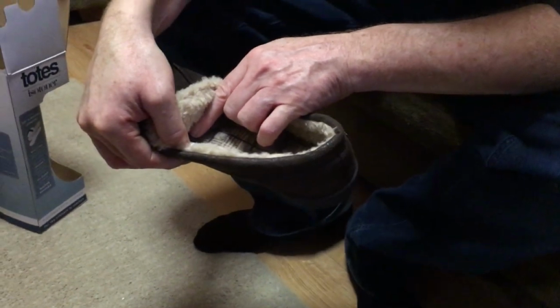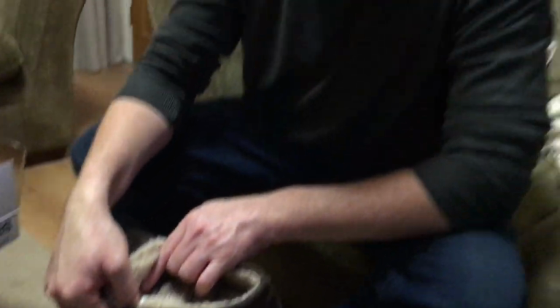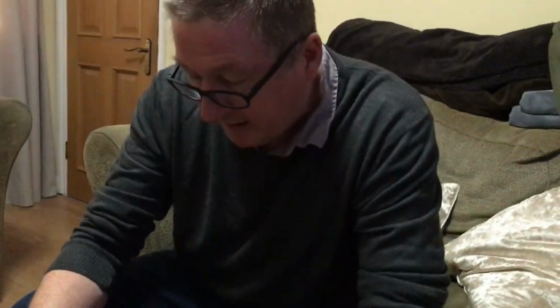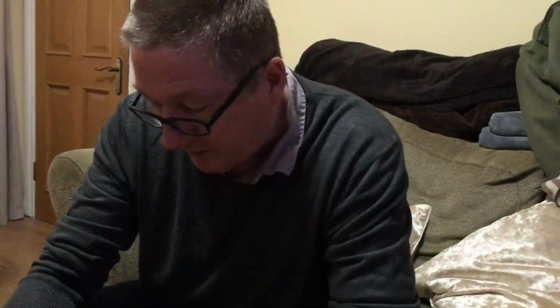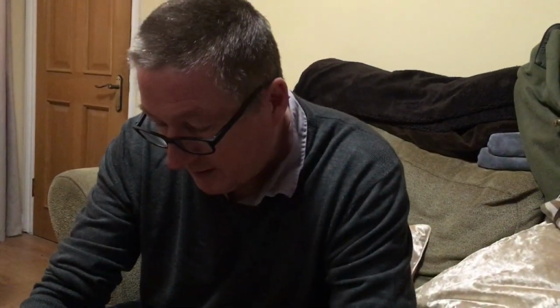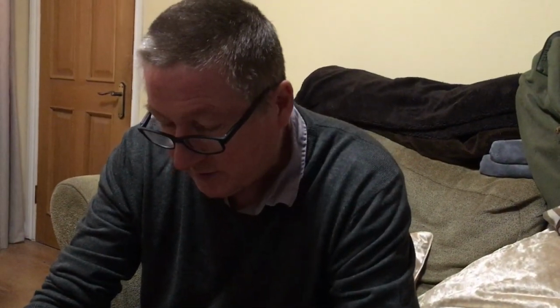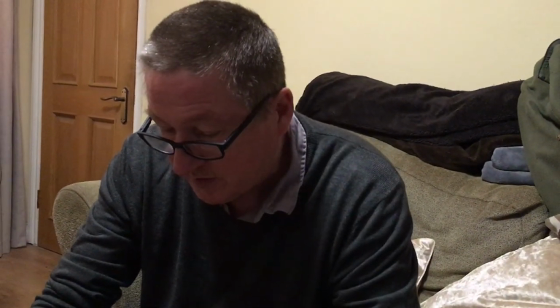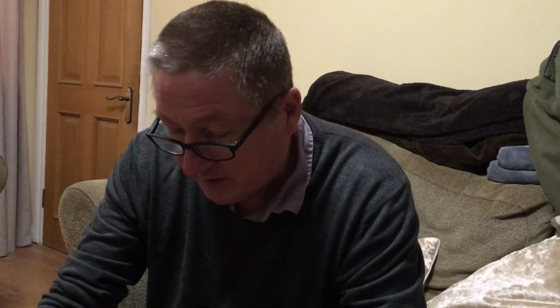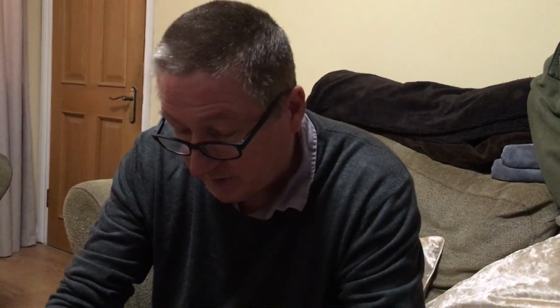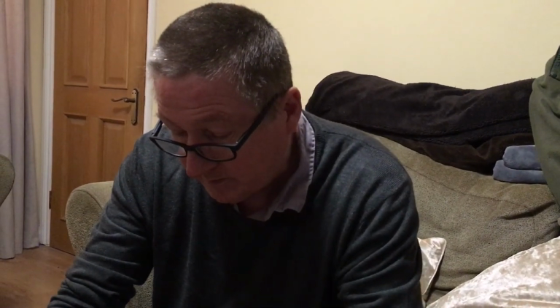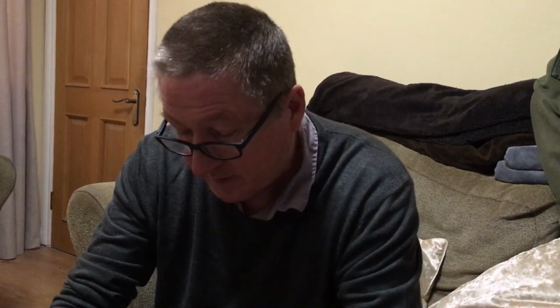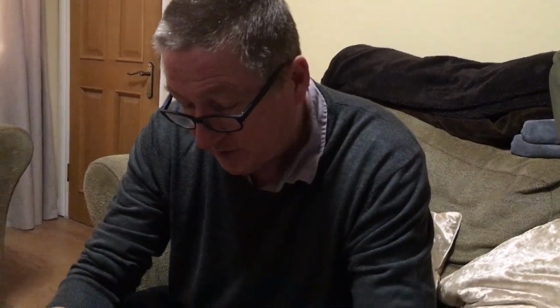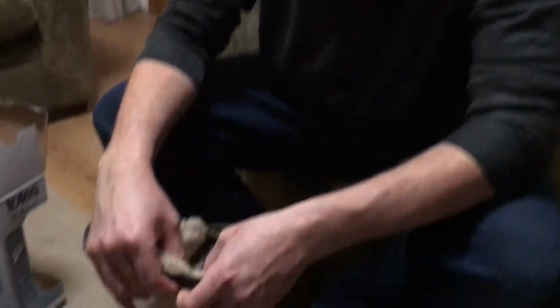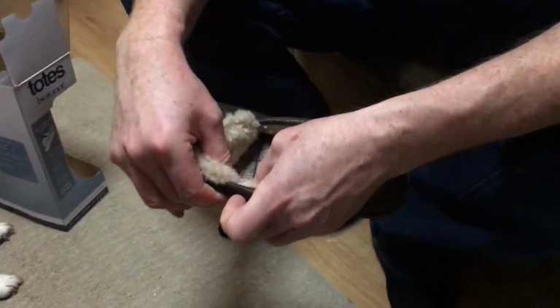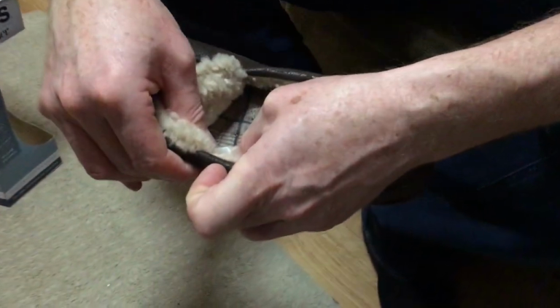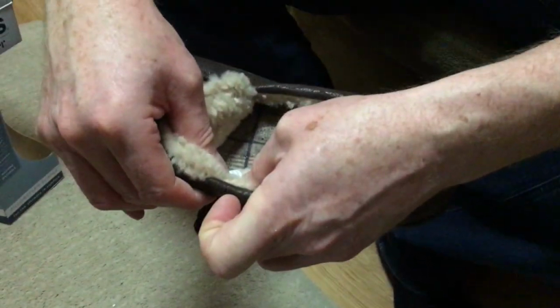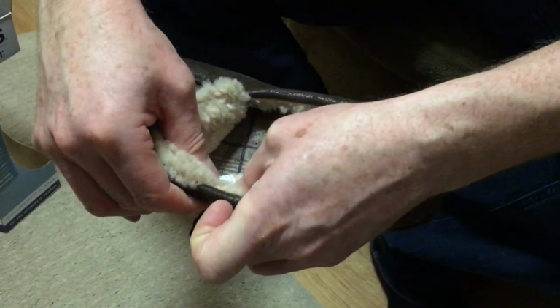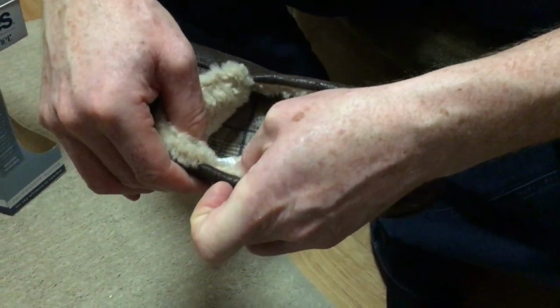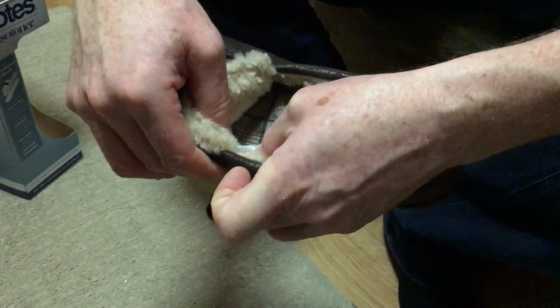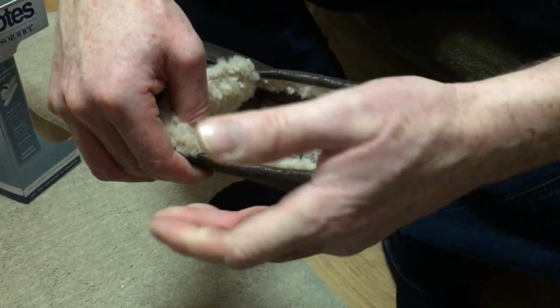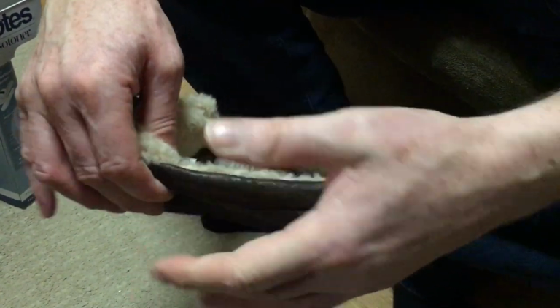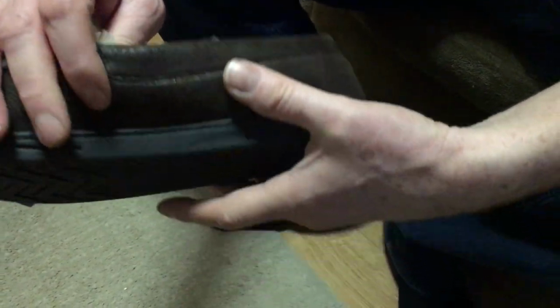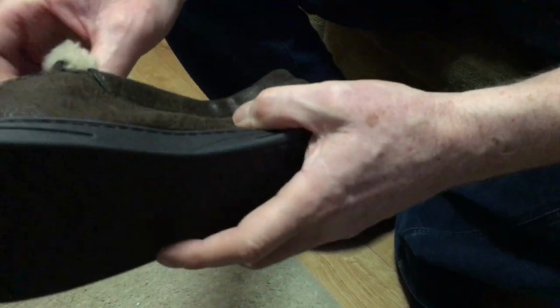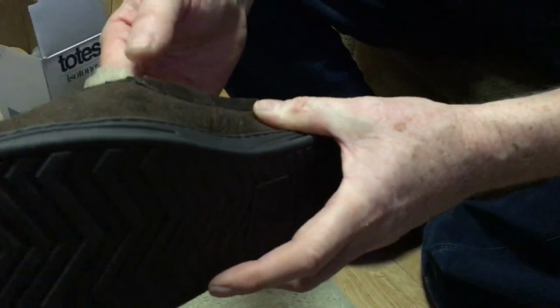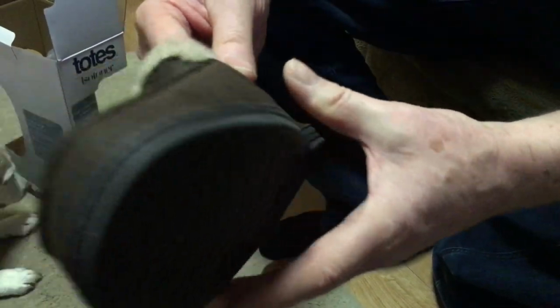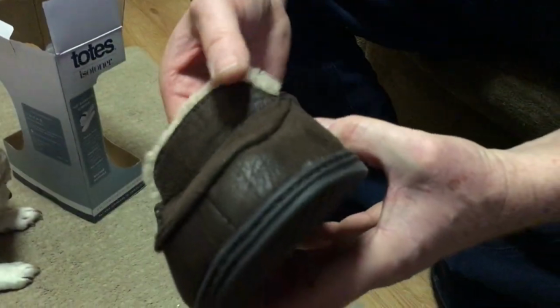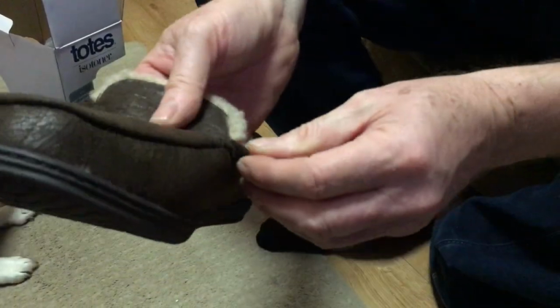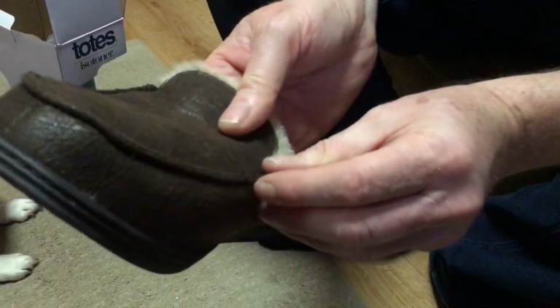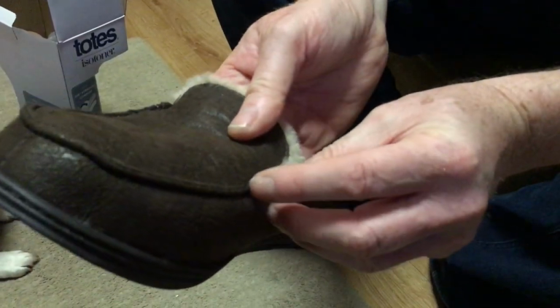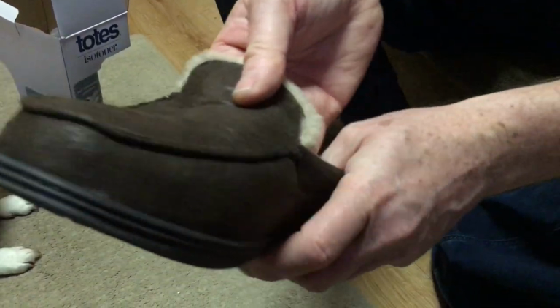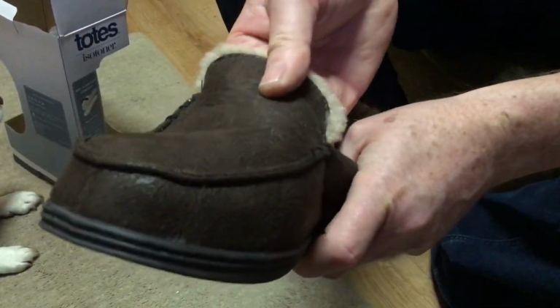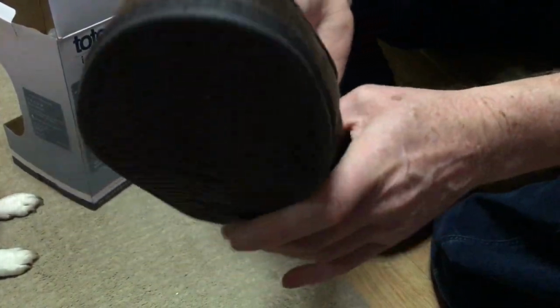Interestingly, there is a UK patent on these — not 'patent applied for', they've actually got the patent — so there must be something special about them. They are made in China, which would be for cost. There's generally a reinforced stitch in there where it's likely to tear.